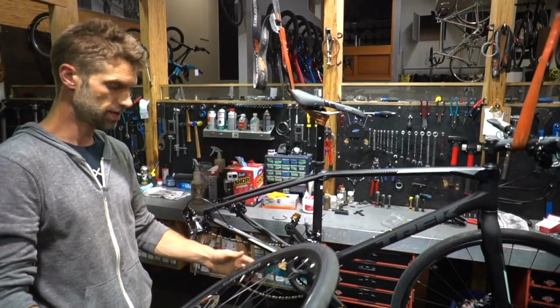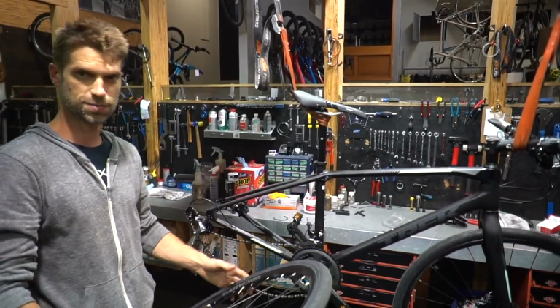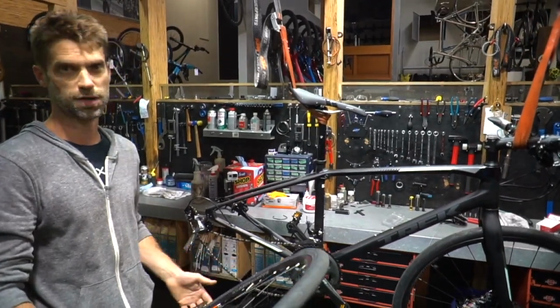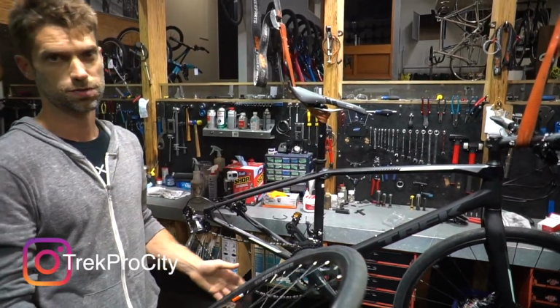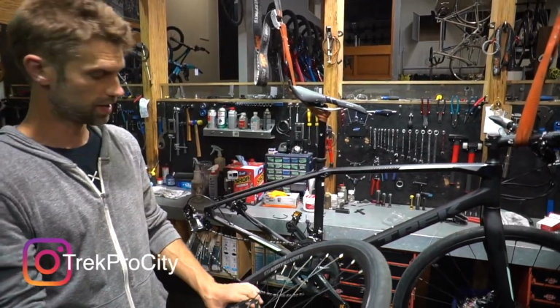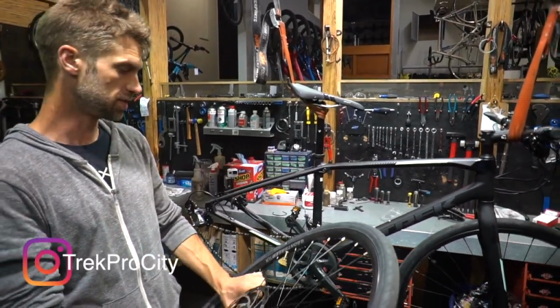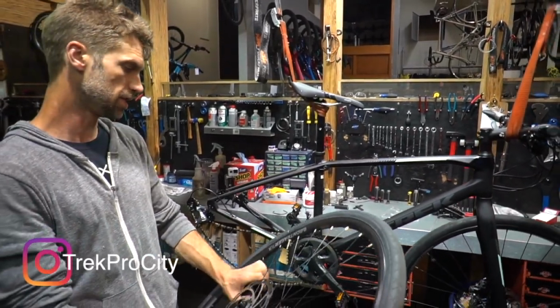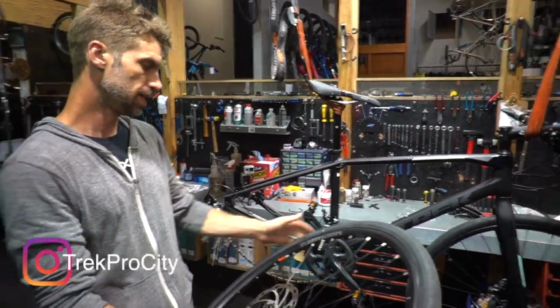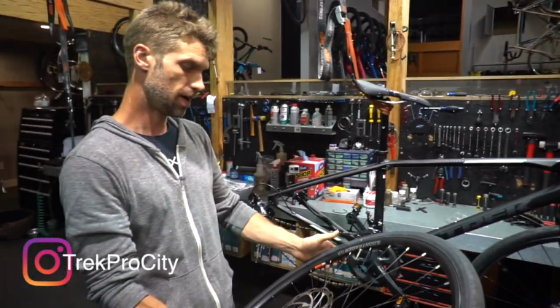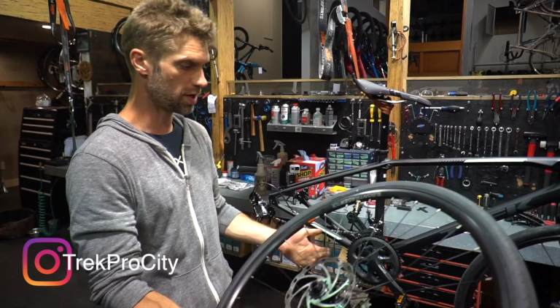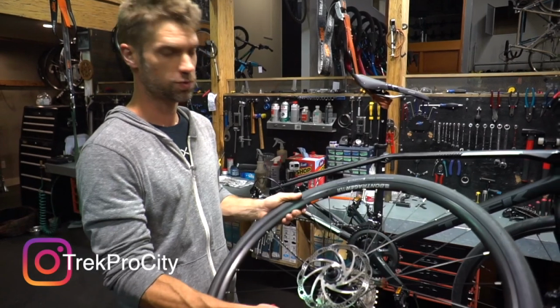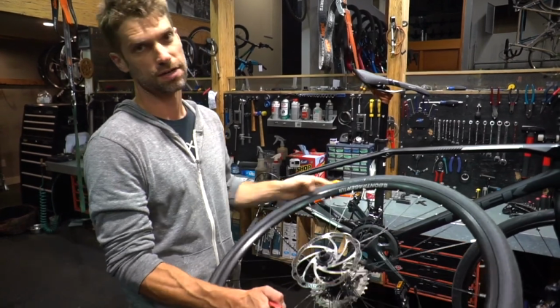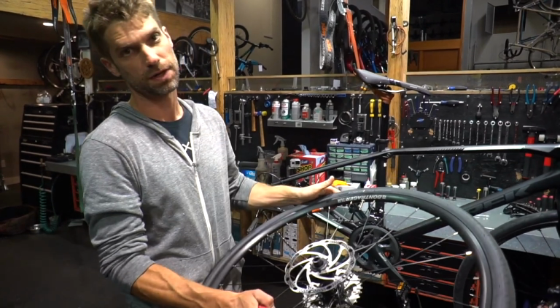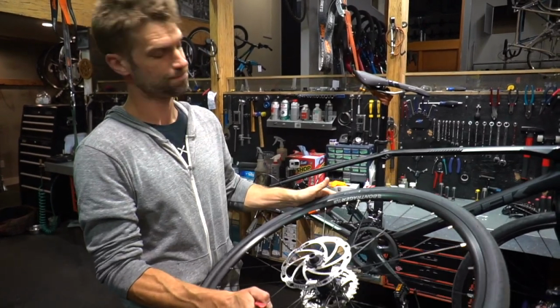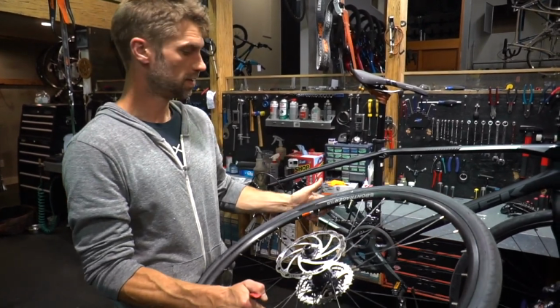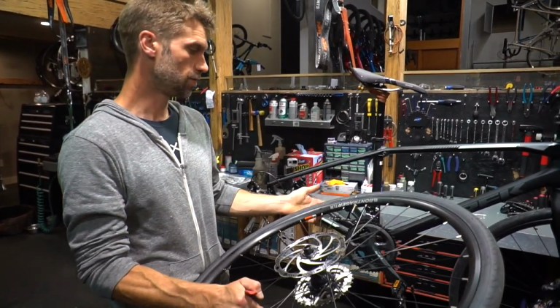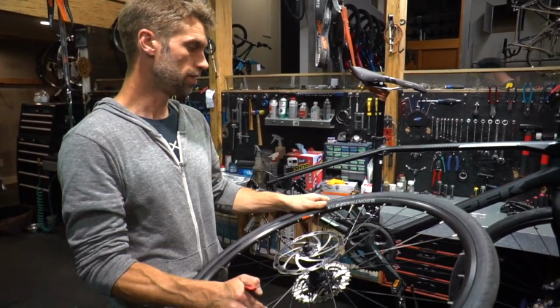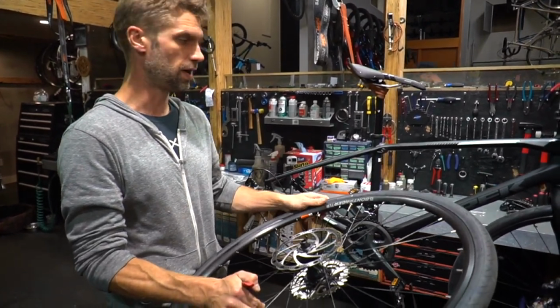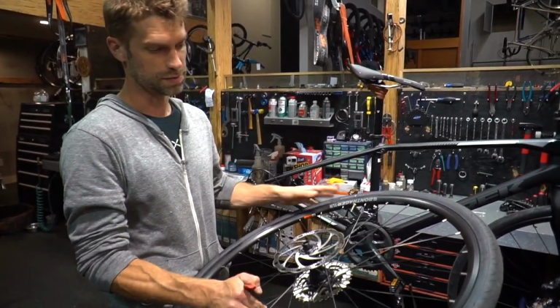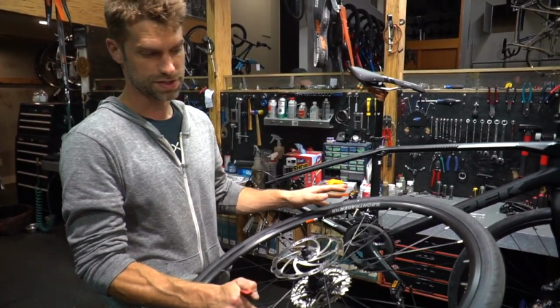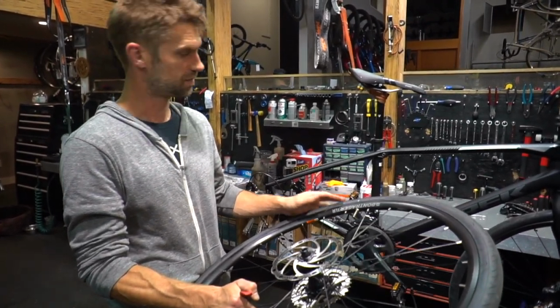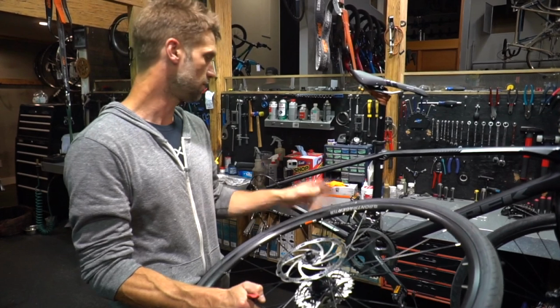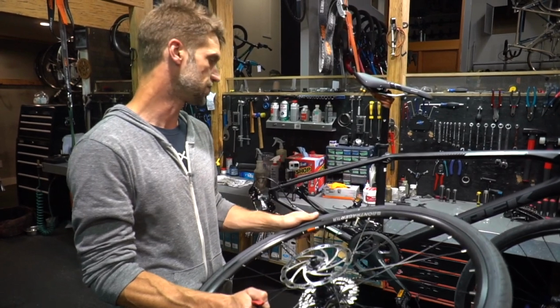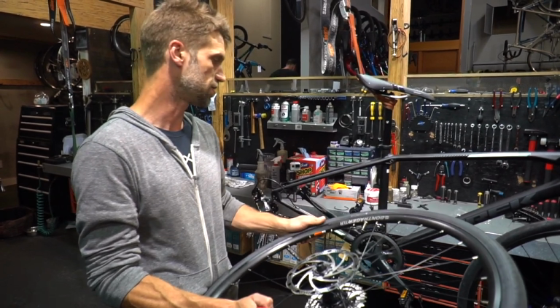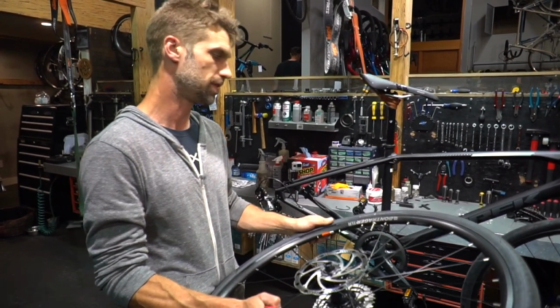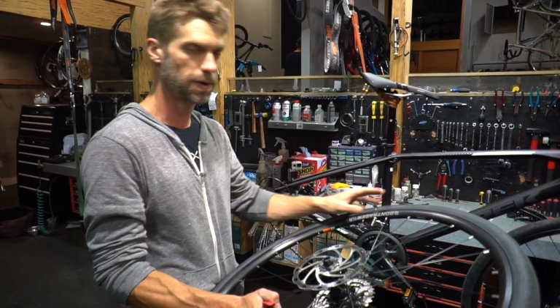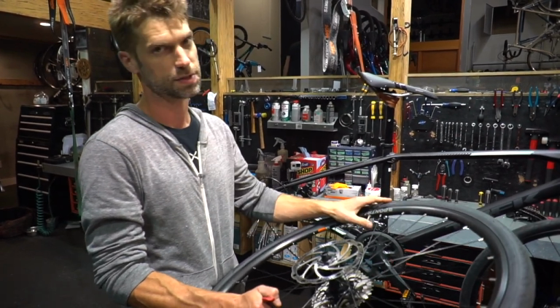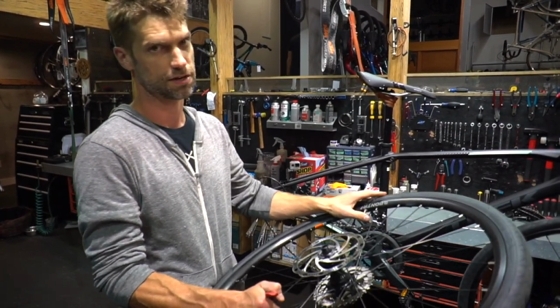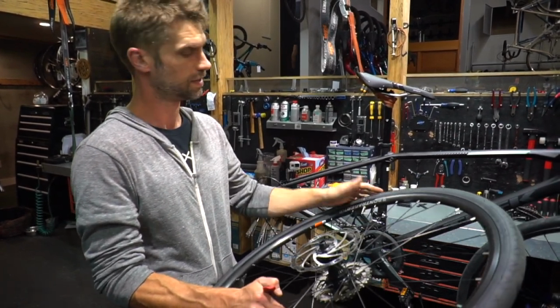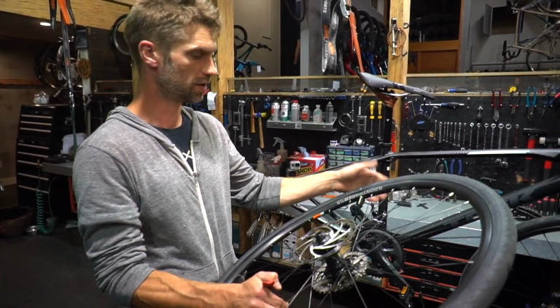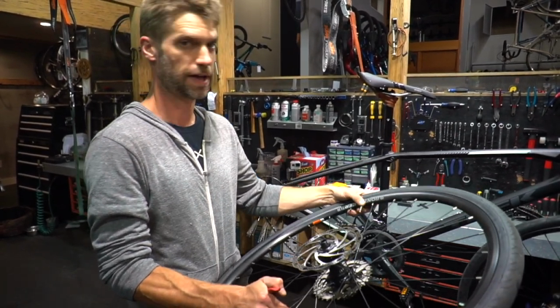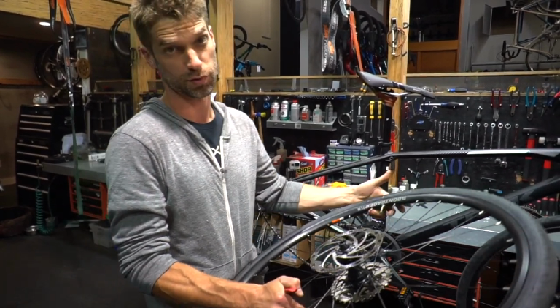Hey guys, this is Mitch from the Trek Bike Store here on Catherine Street in Victoria. We're just going to walk you through a quick flat repair — the one repair we should all be able to do ourselves. Everything else, there's bike shops, but flat repair you've got to be able to take care of. You are going to get a flat at some point.